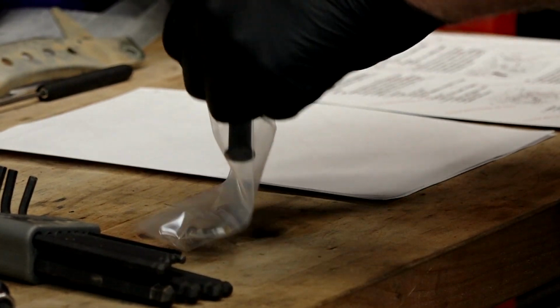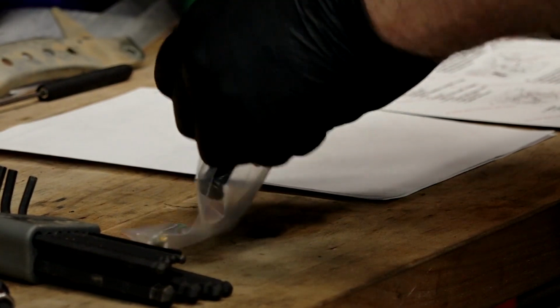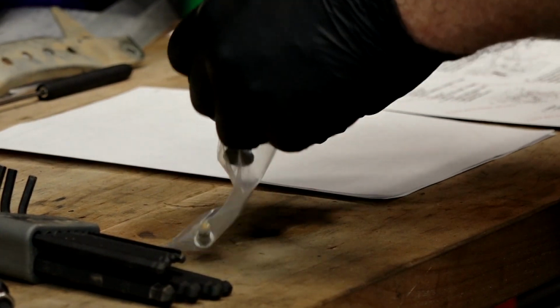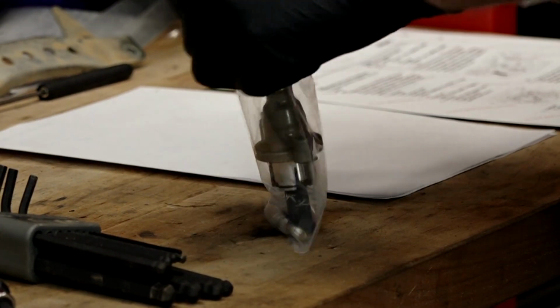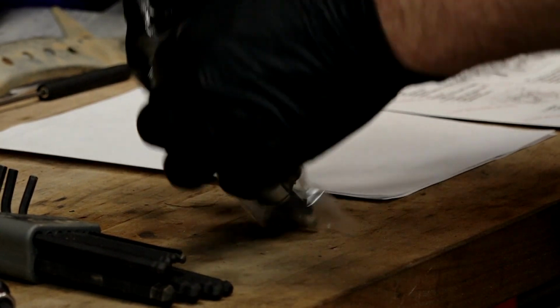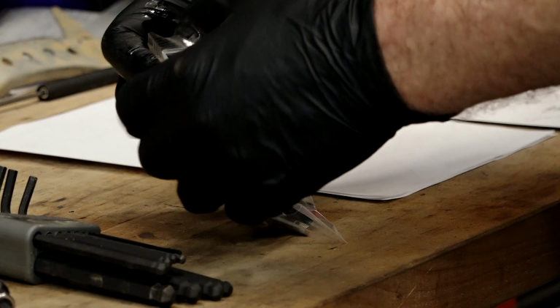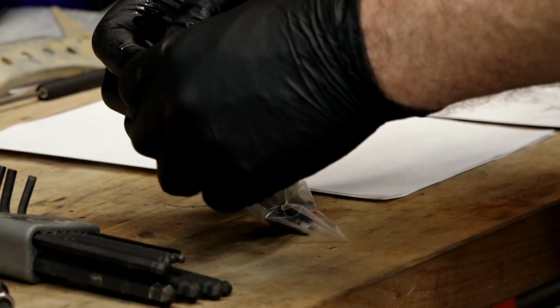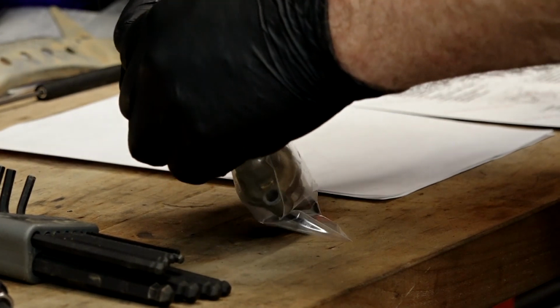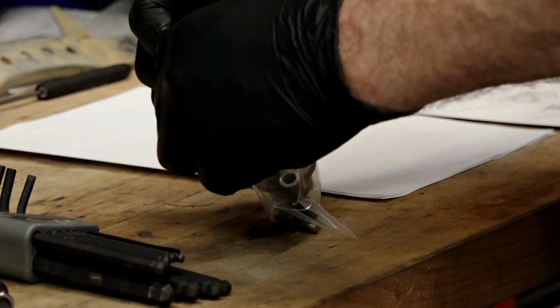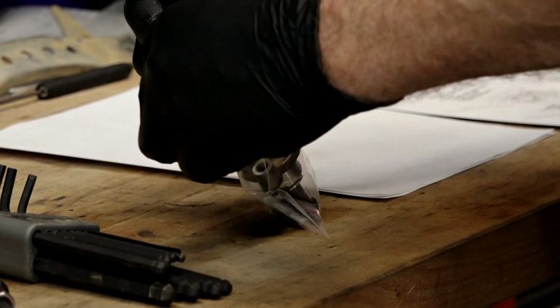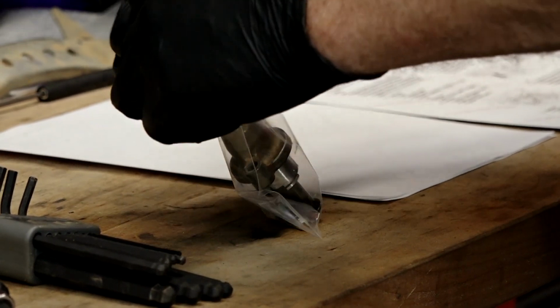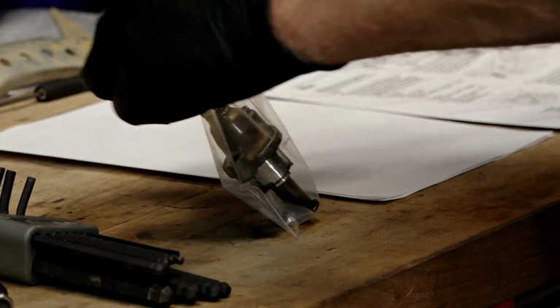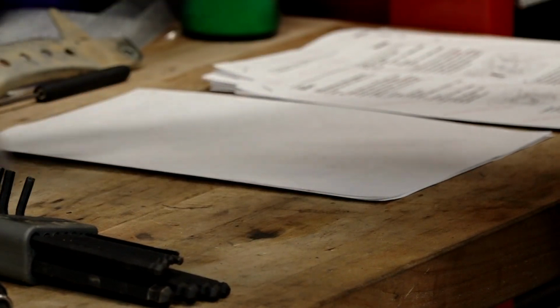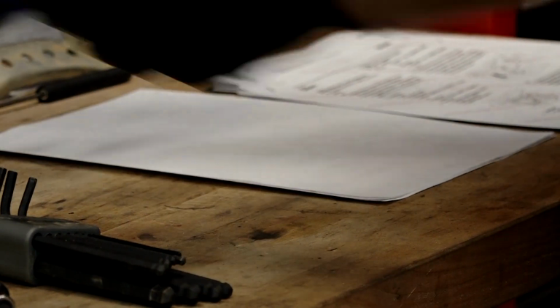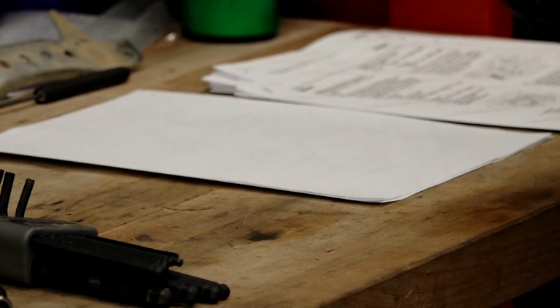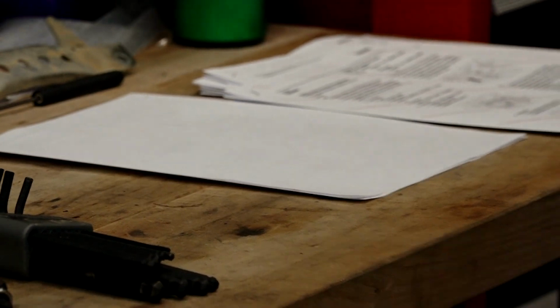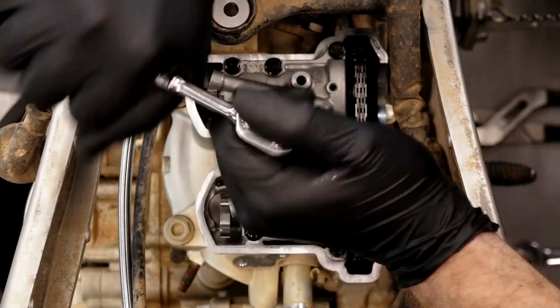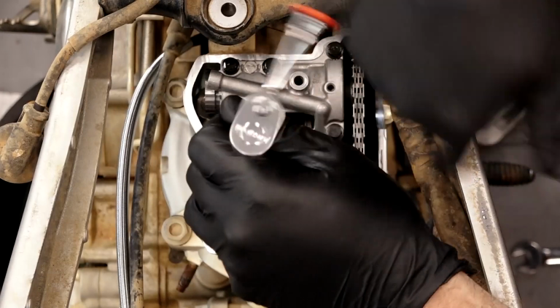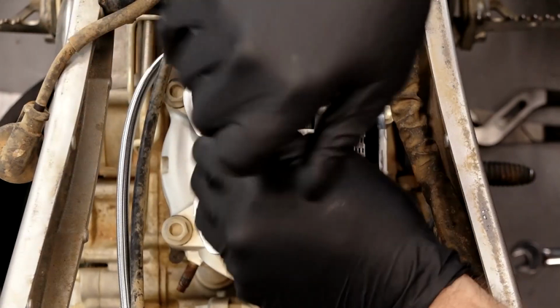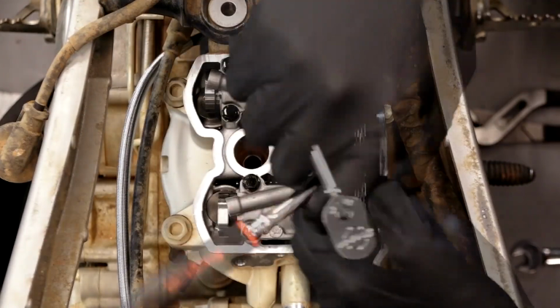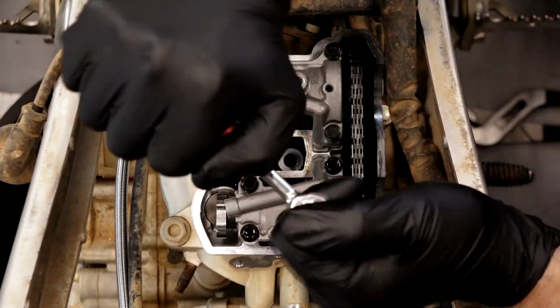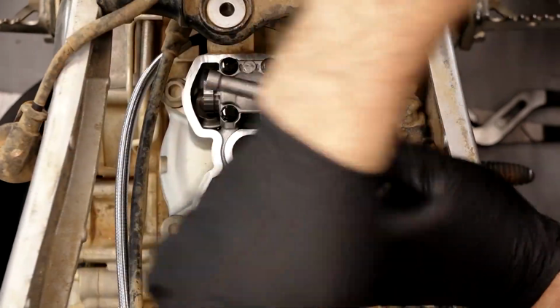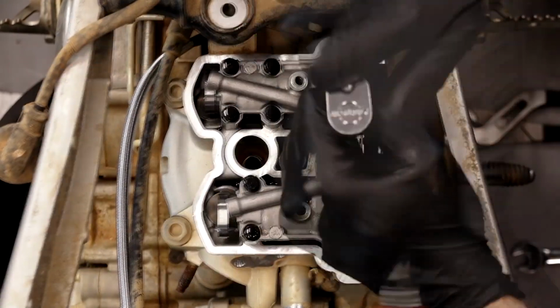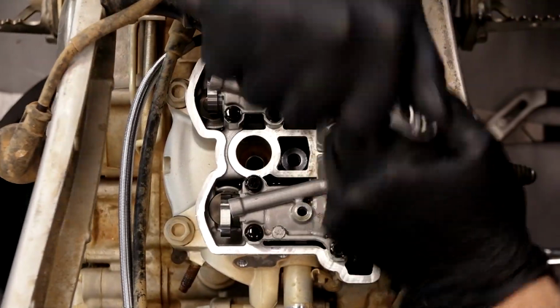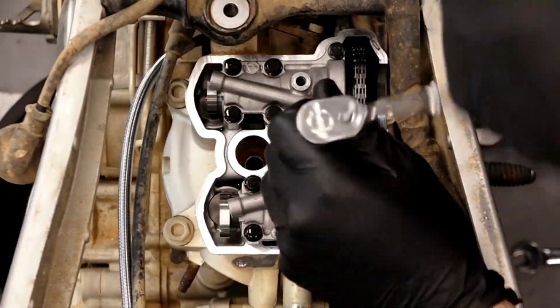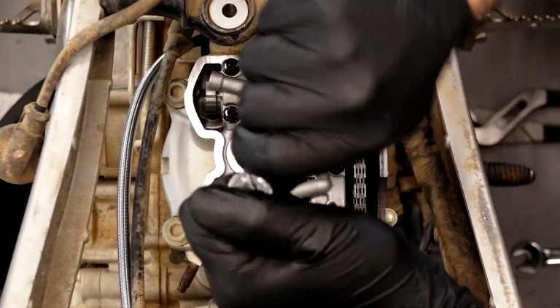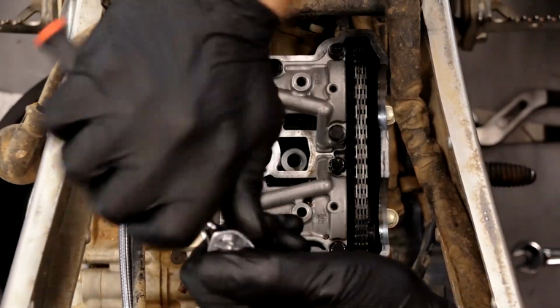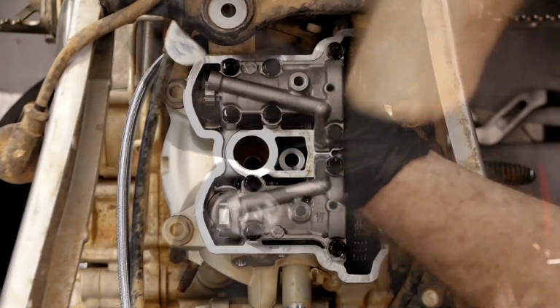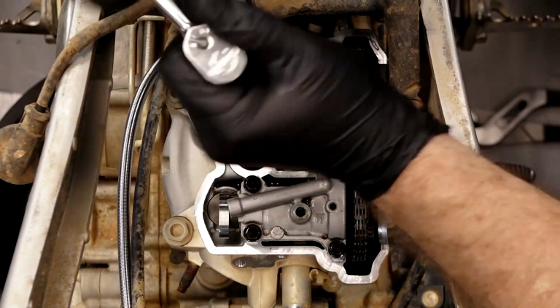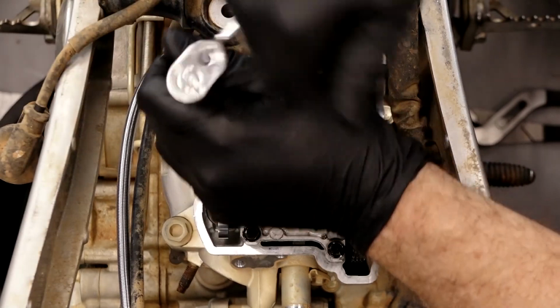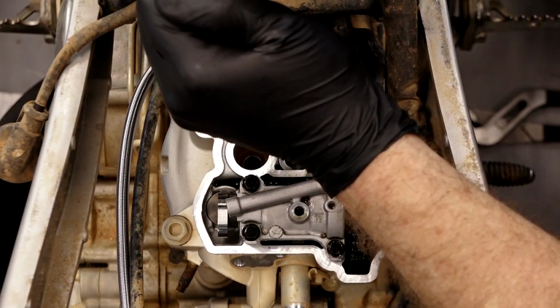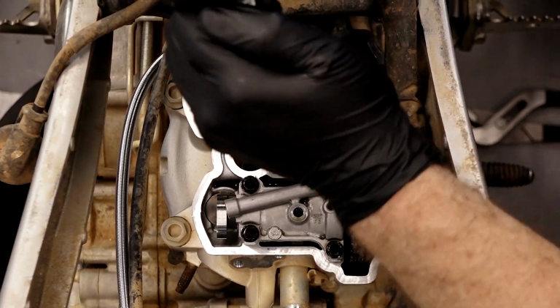One note: there was actually a crush washer on the inside bolt, so keep that in mind. Let's start pulling out our cam carrier or cam caps, and then we can lift off the timing chain.